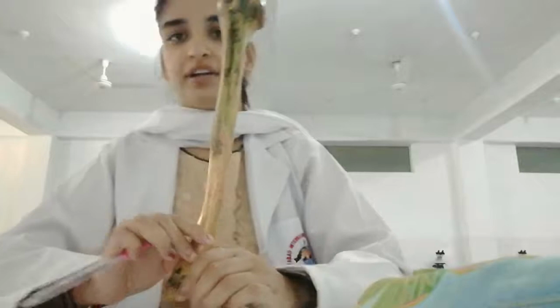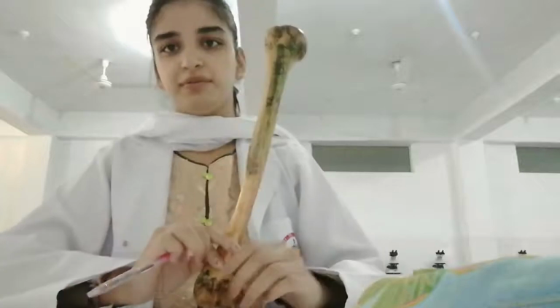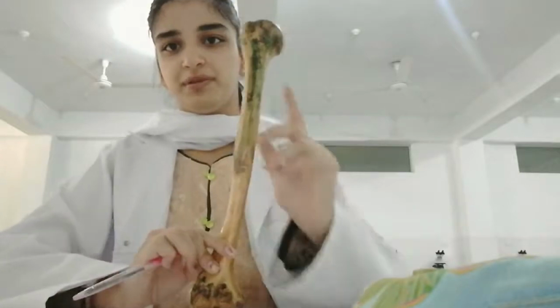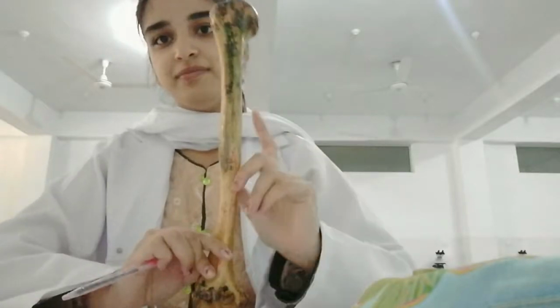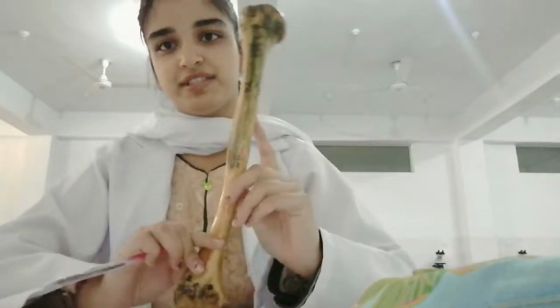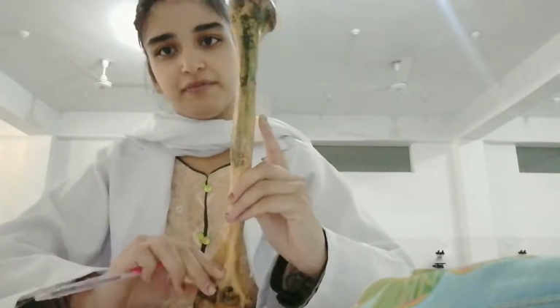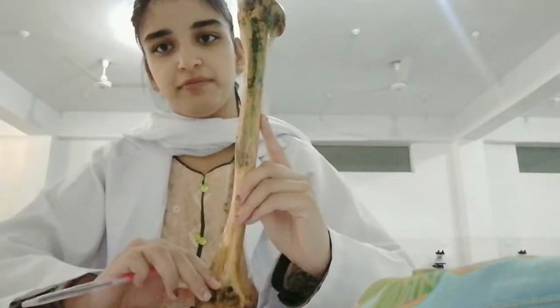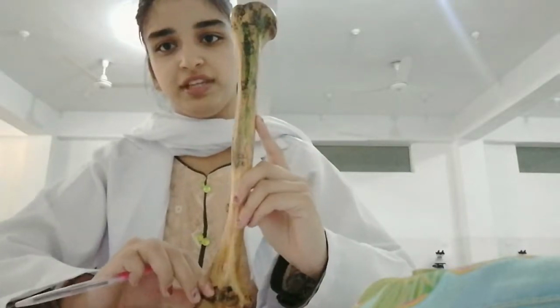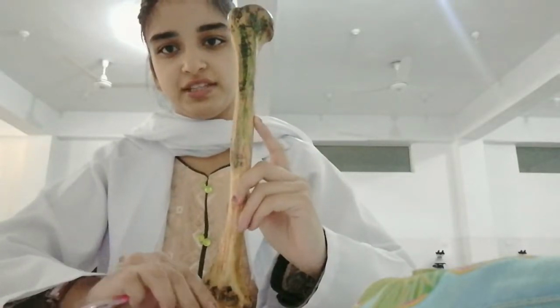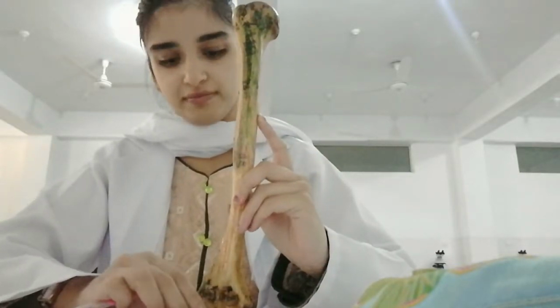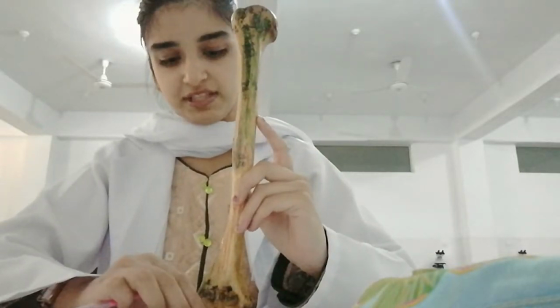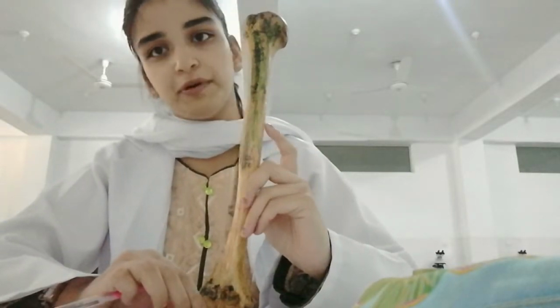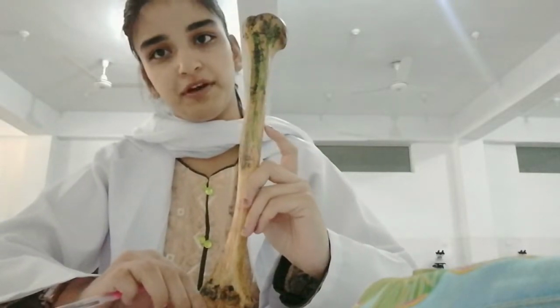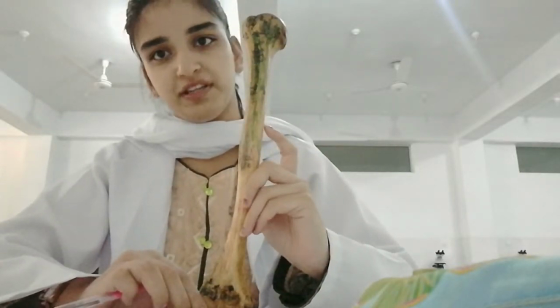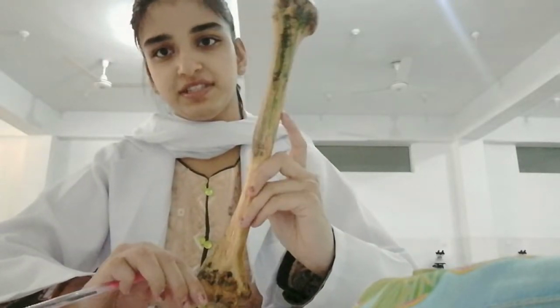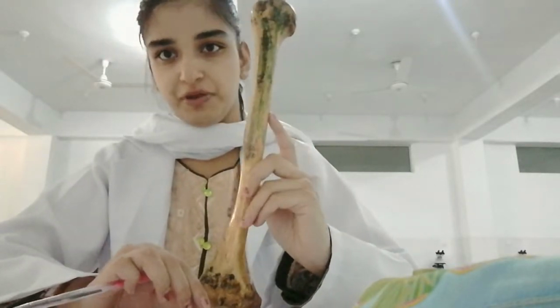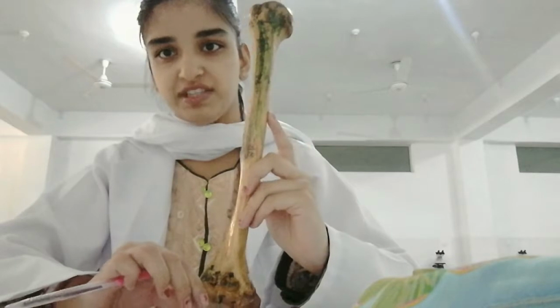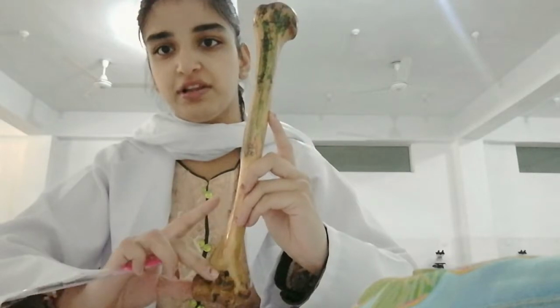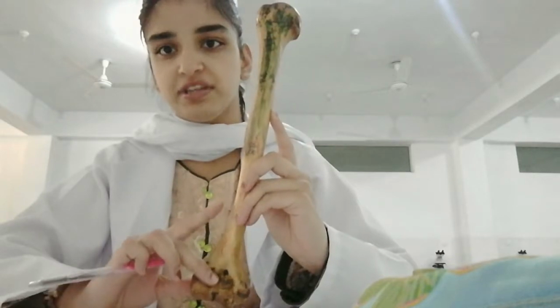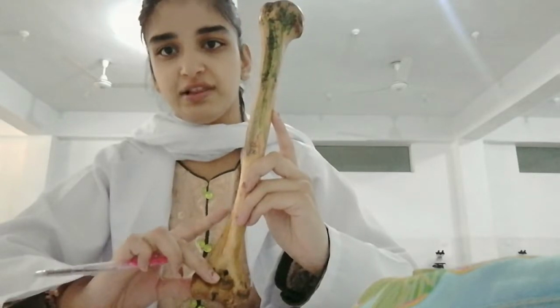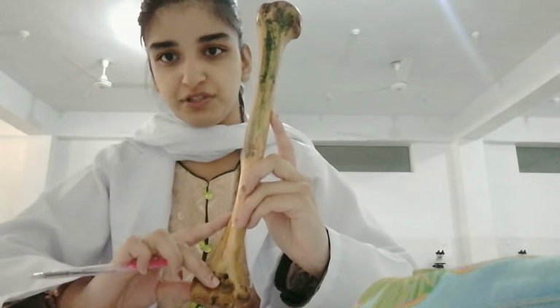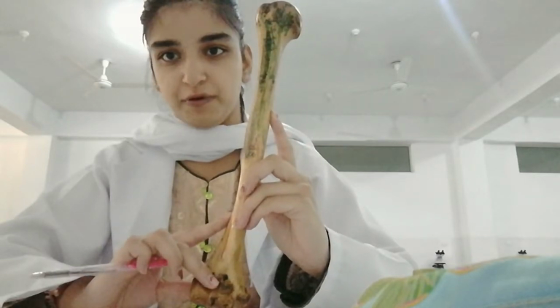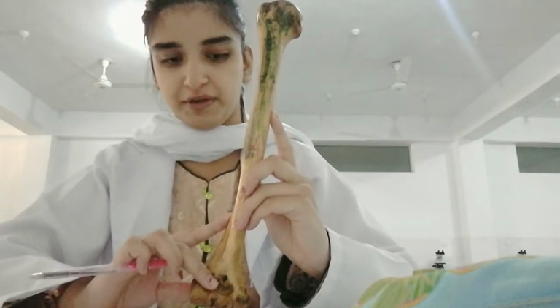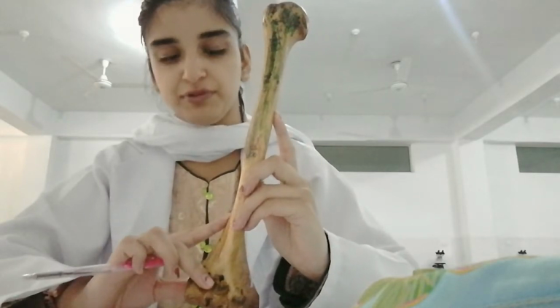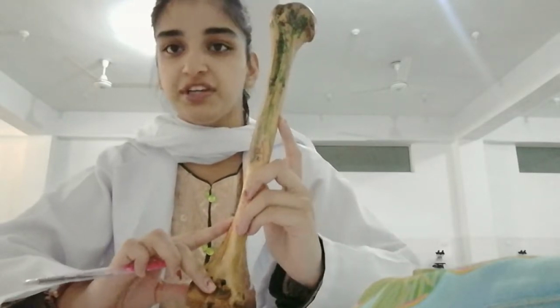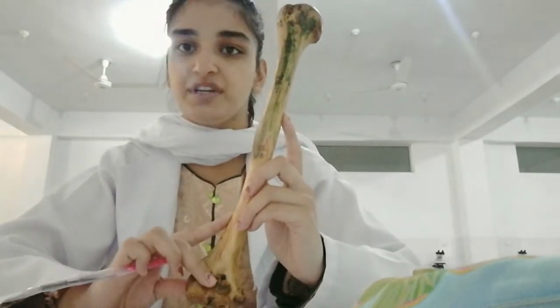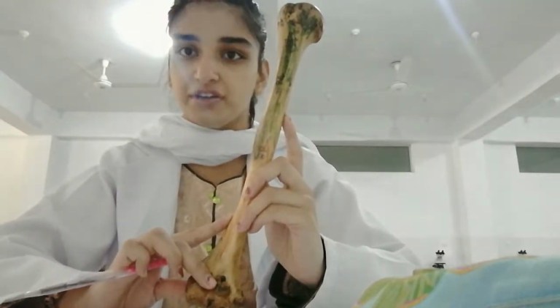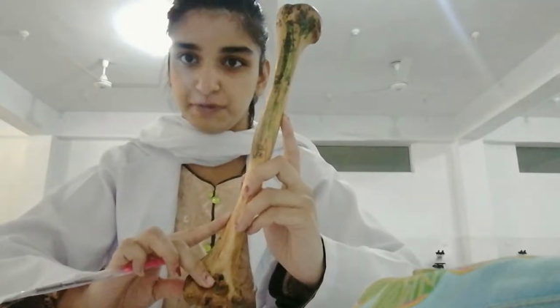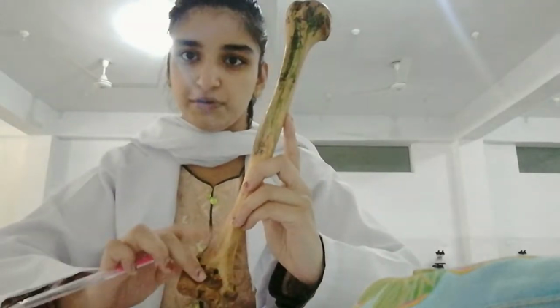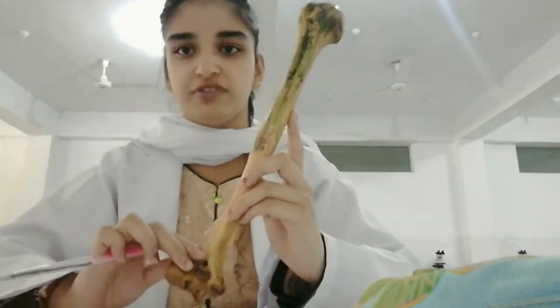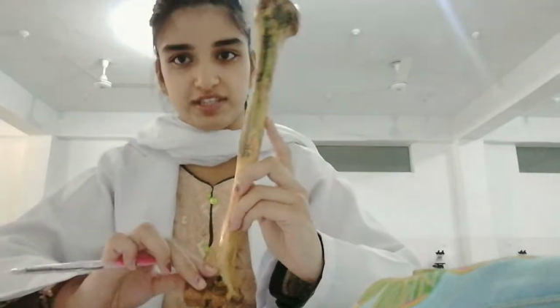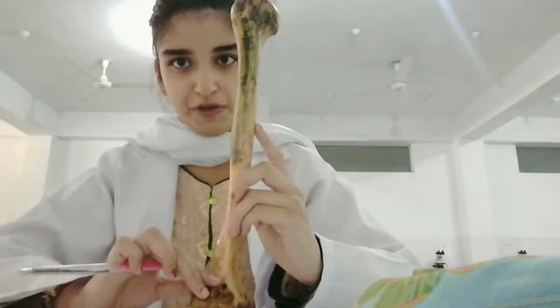Hello everyone, welcome. This is the second bone I'm holding and this is basically a bone of the upper limb. This is the humerus. It is the longest and largest bone of the upper limb. So if they ask you what is the largest bone of the upper limb, you will say this is the humerus.